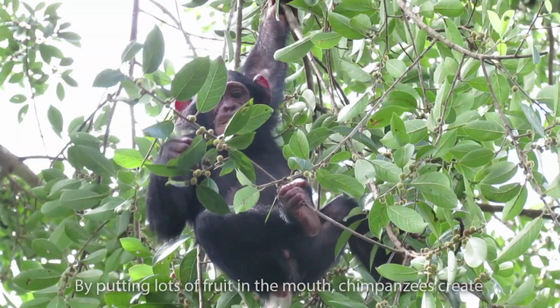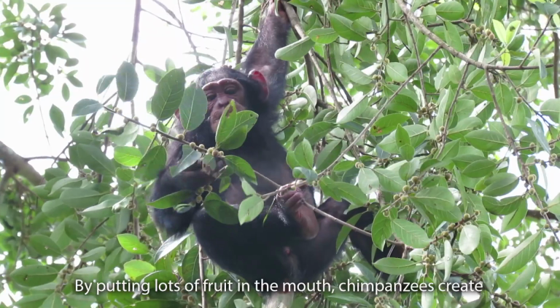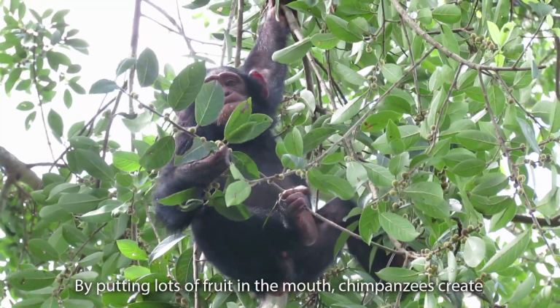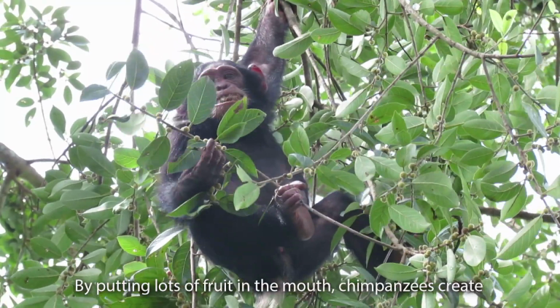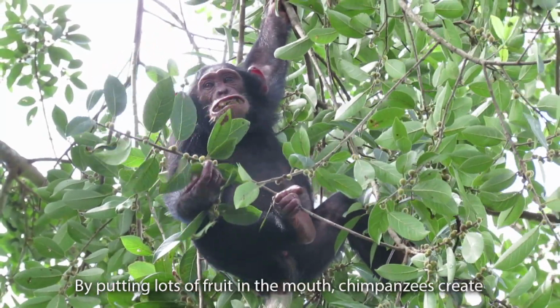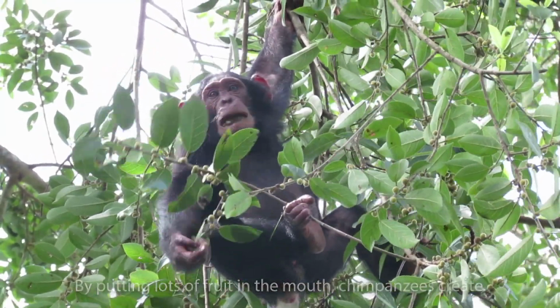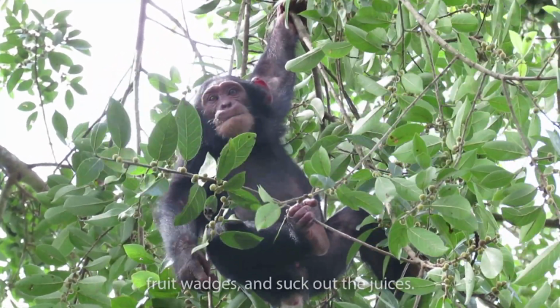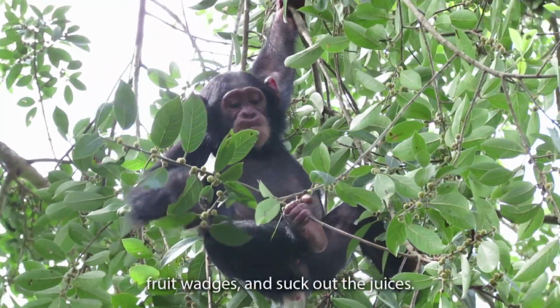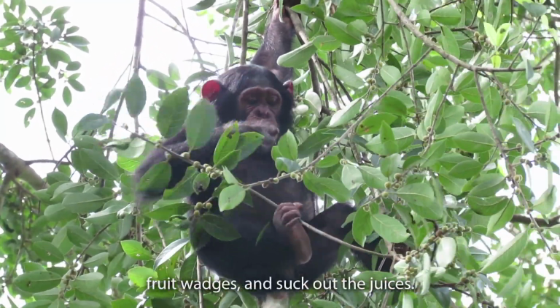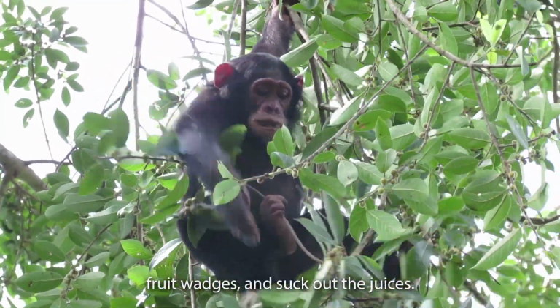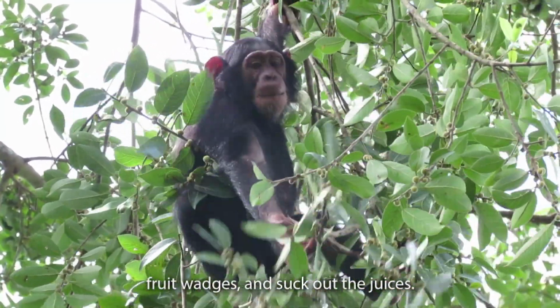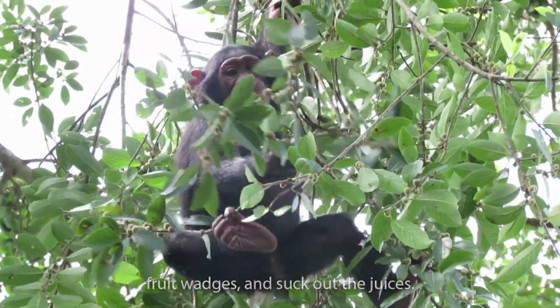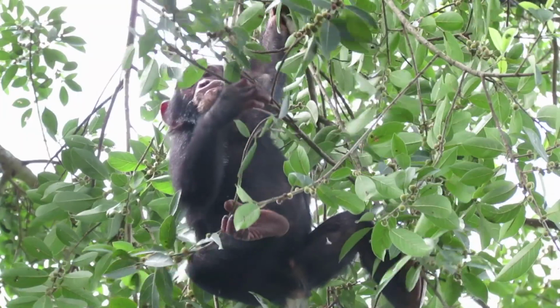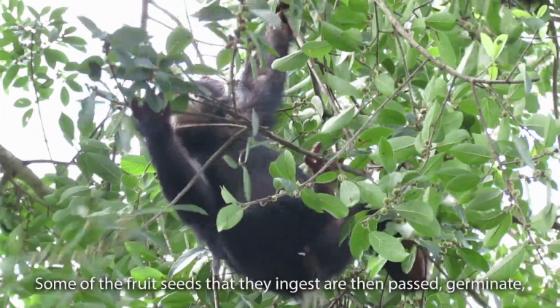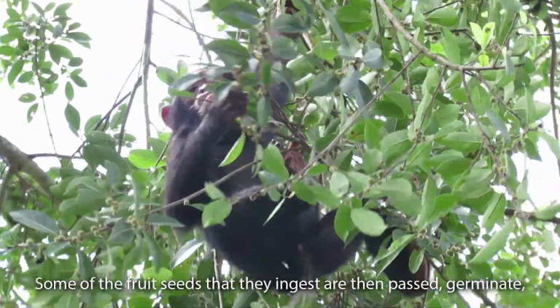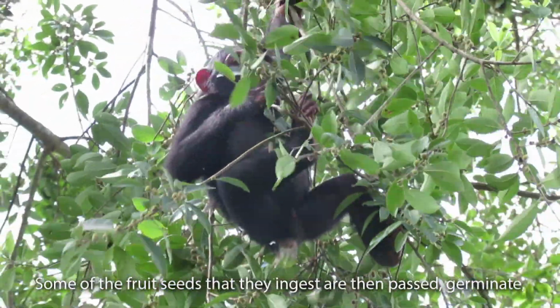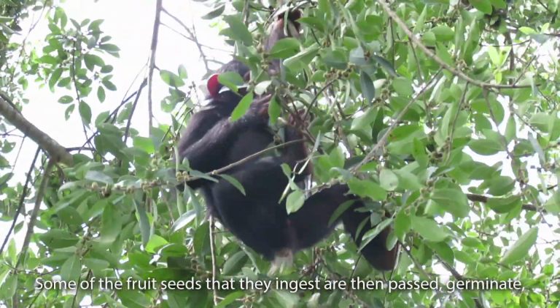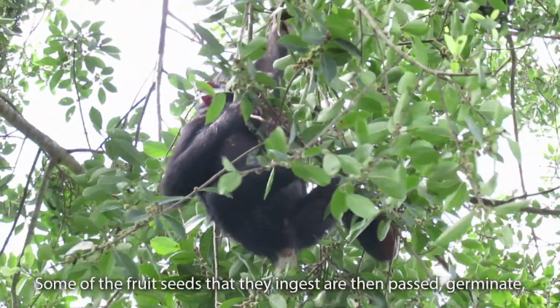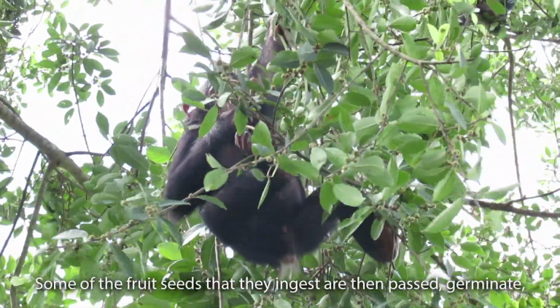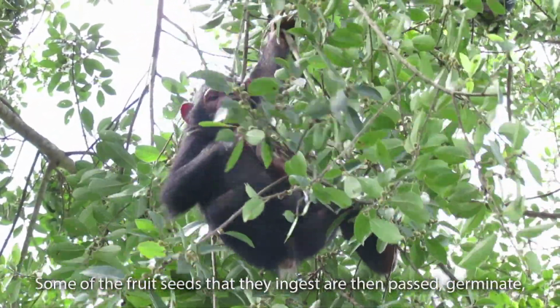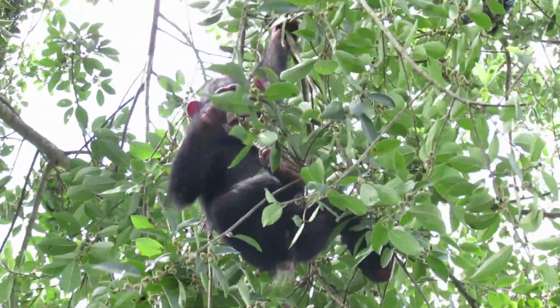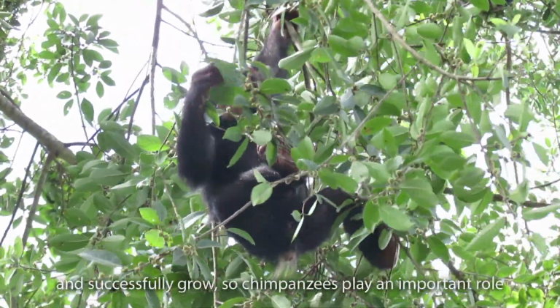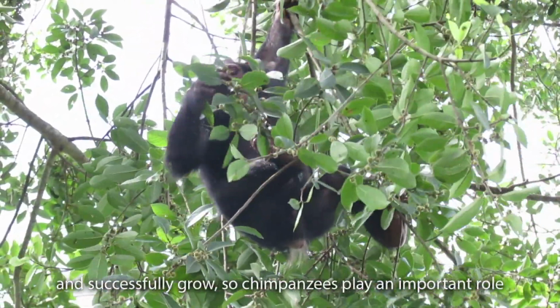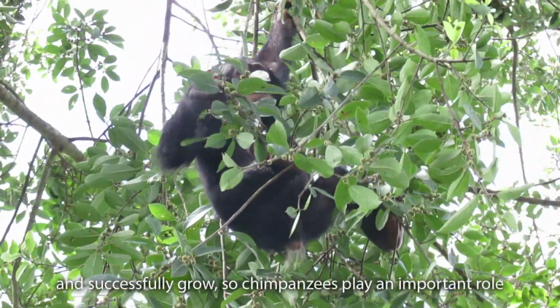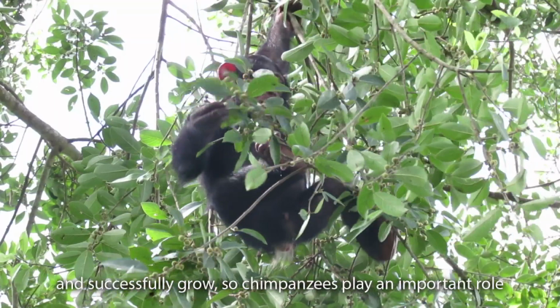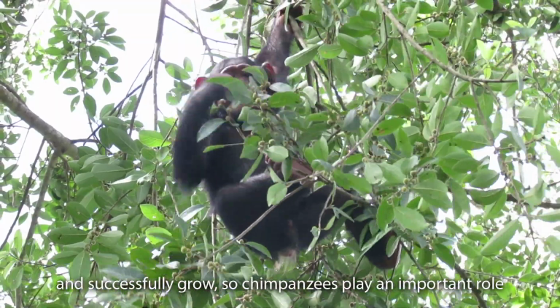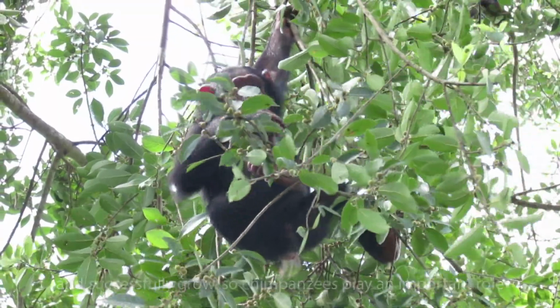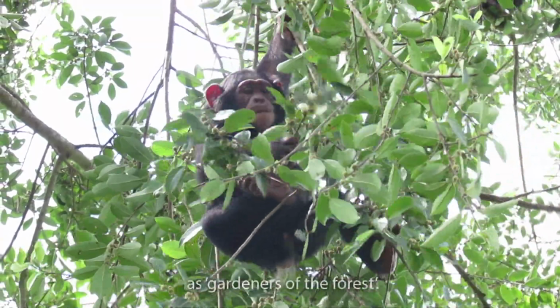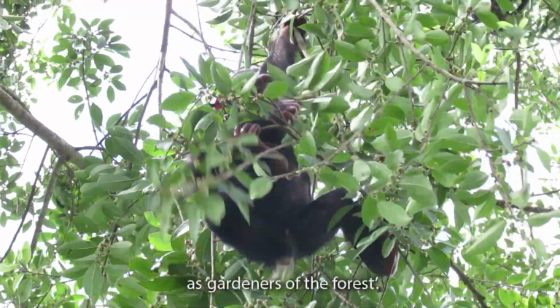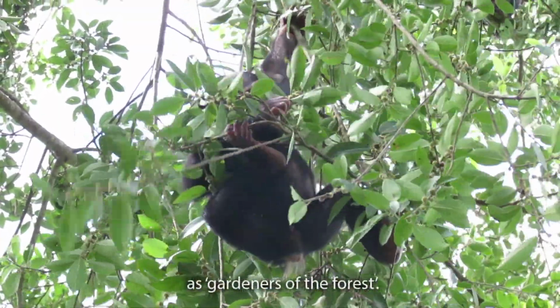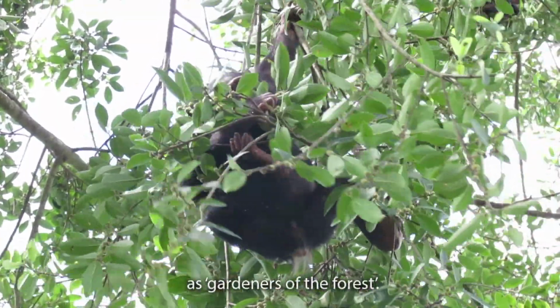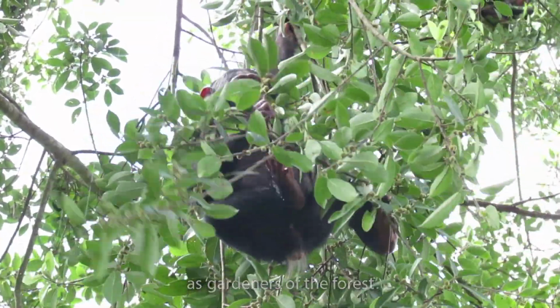By putting lots of fruit in the mouth, chimpanzees create fruit wadges and suck out the juices. Some of the fruit seeds that they ingest are then passed, germinate and successfully grow, so chimpanzees play an important role as gardeners of the forest.